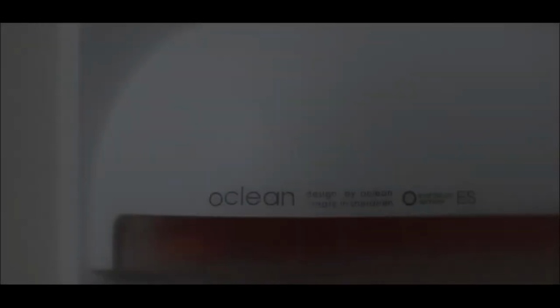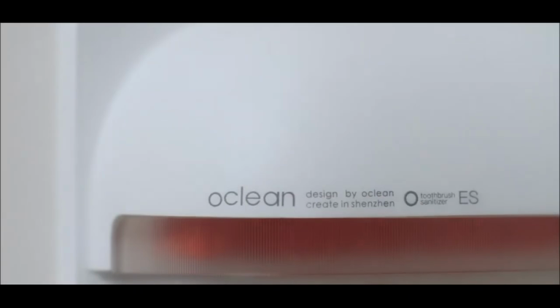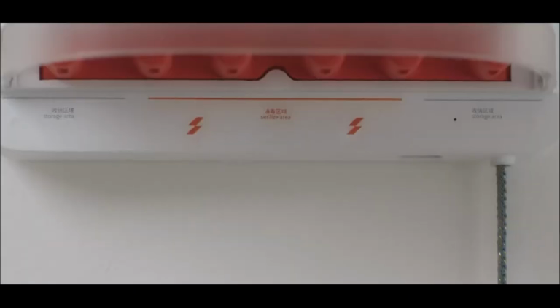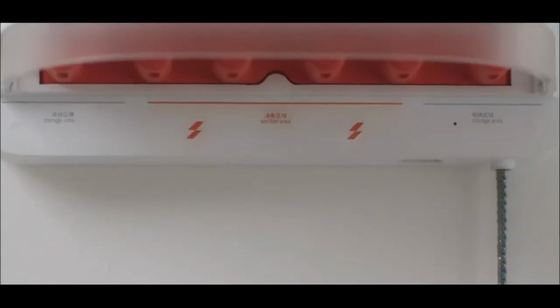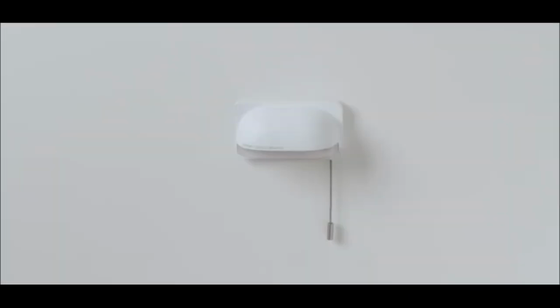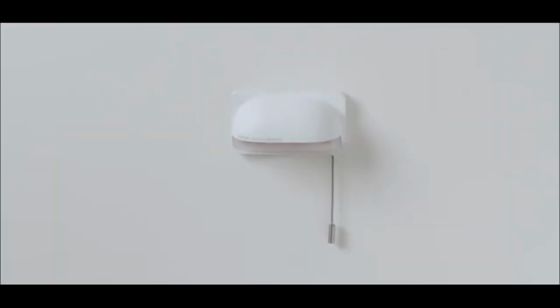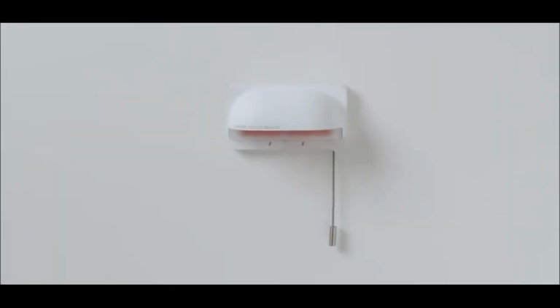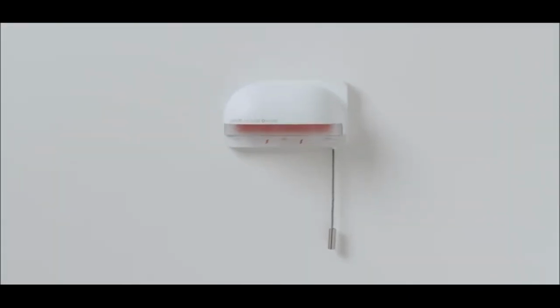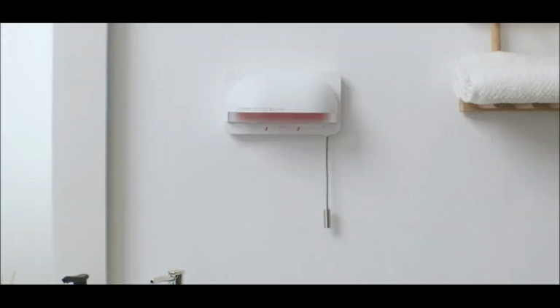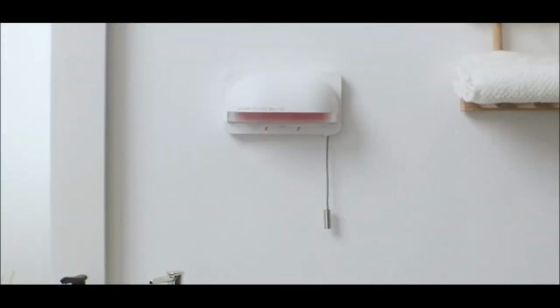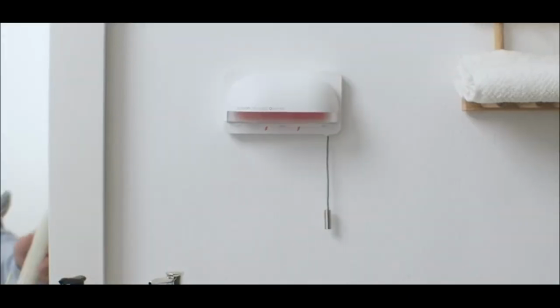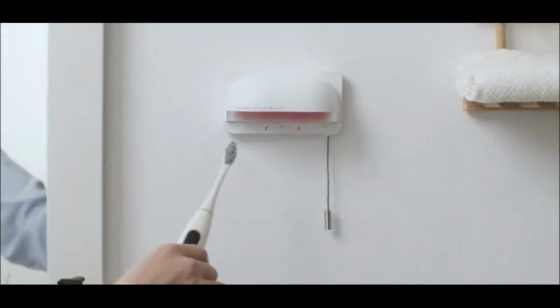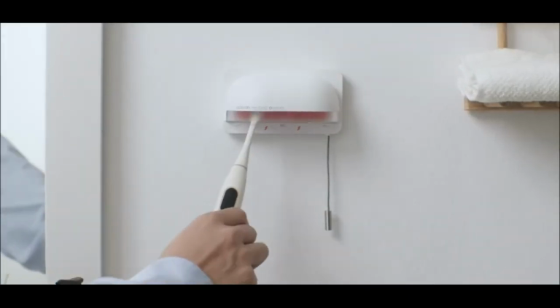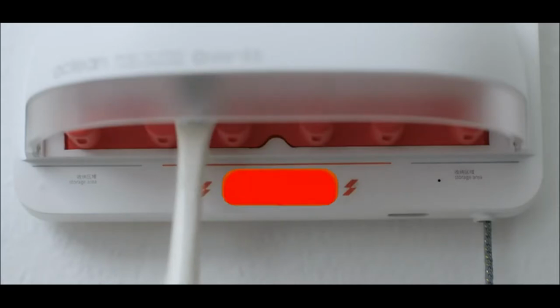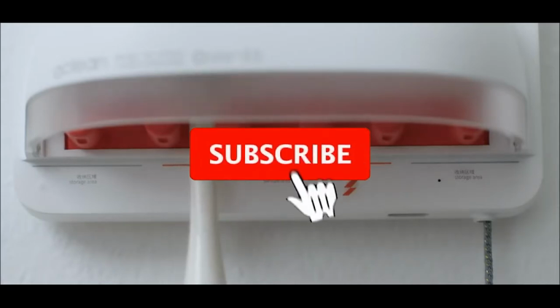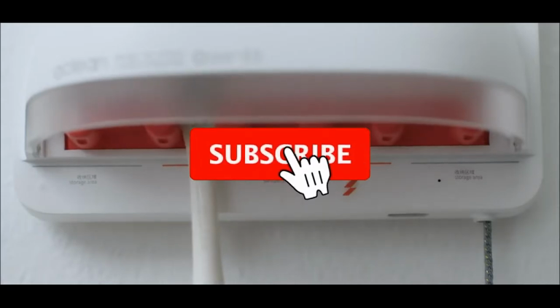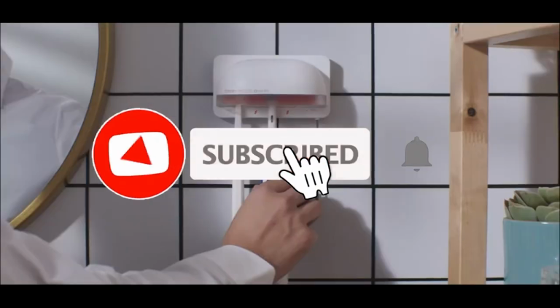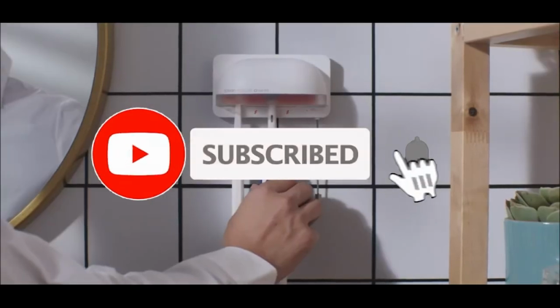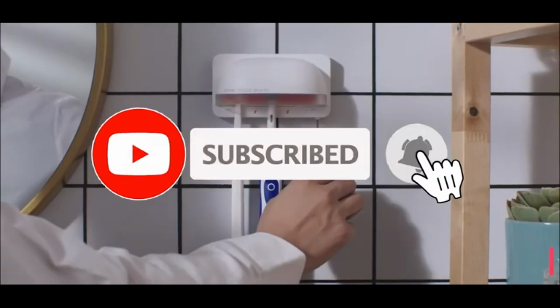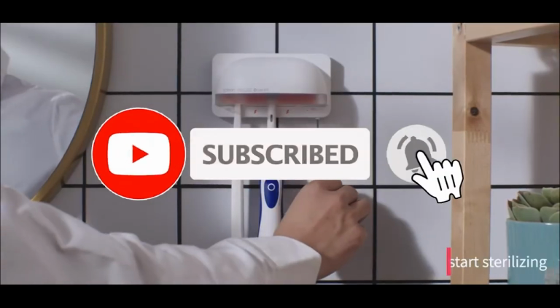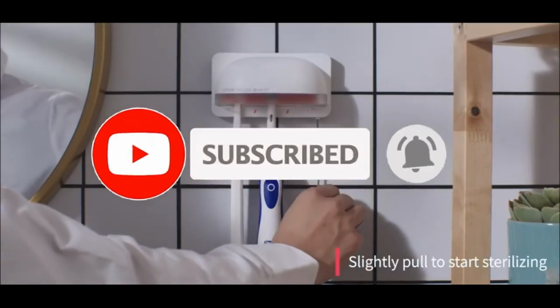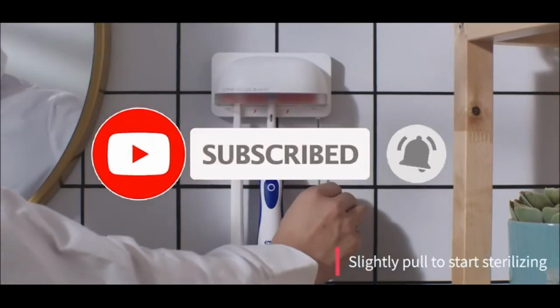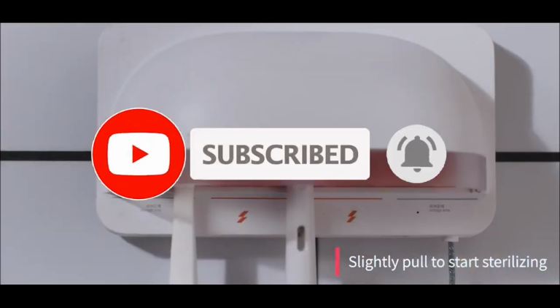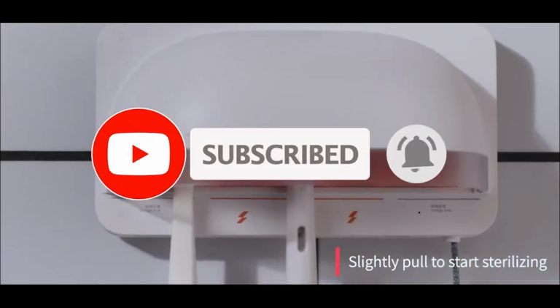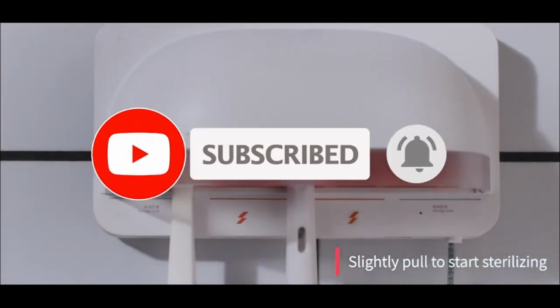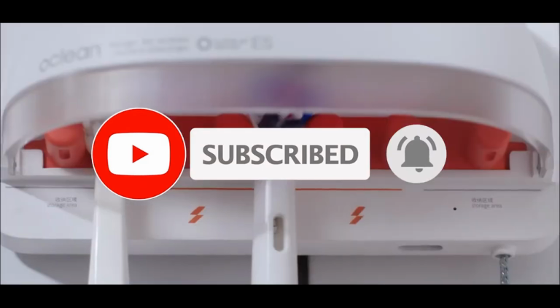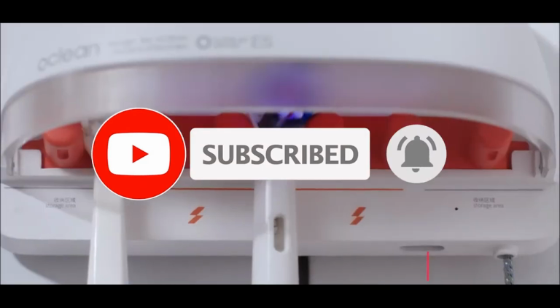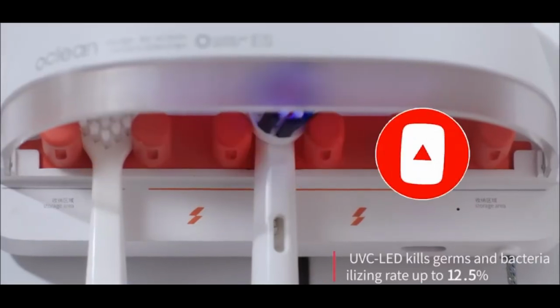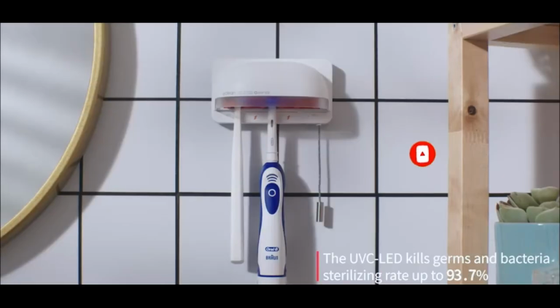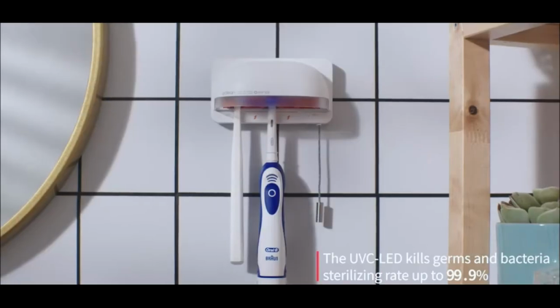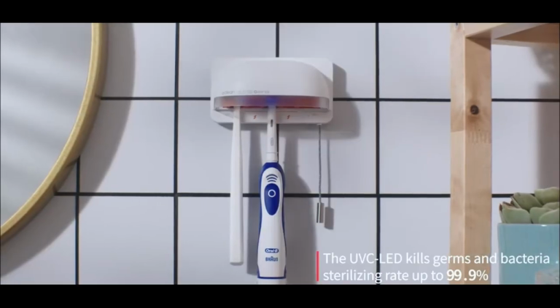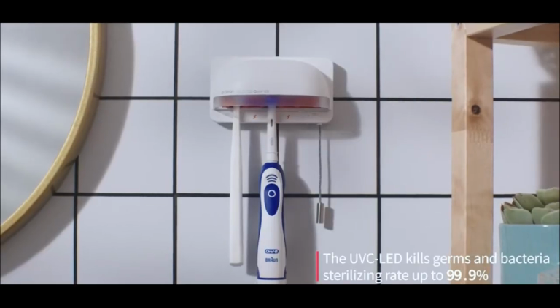Easy to use built-in hall switch — safe and energy saving standby mode. When installed on a wall, the device will automatically turn off when removed from the wall. UV waves can kill up to 99.9 percent of bacteria.